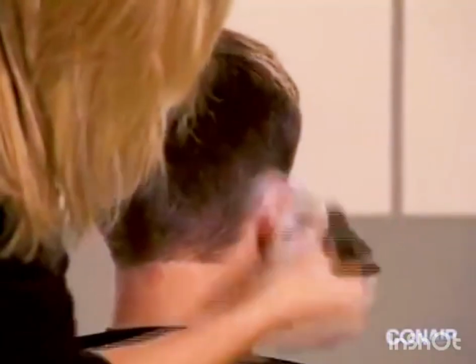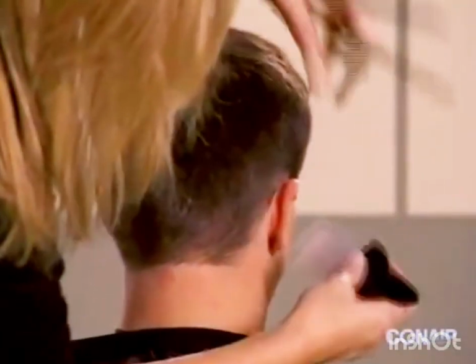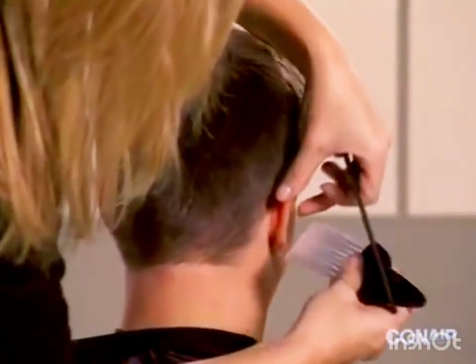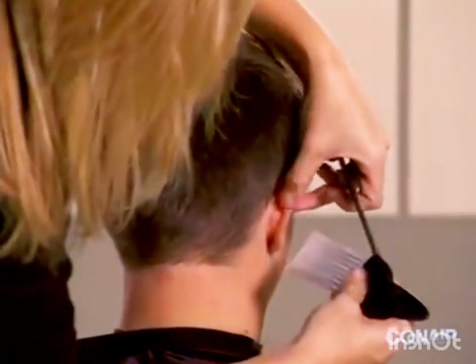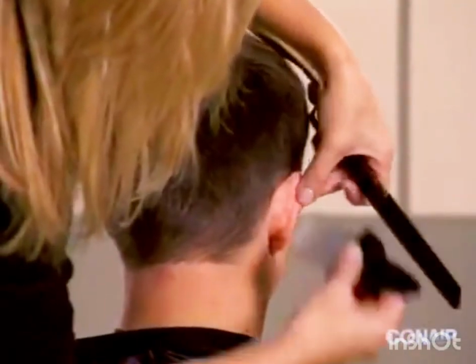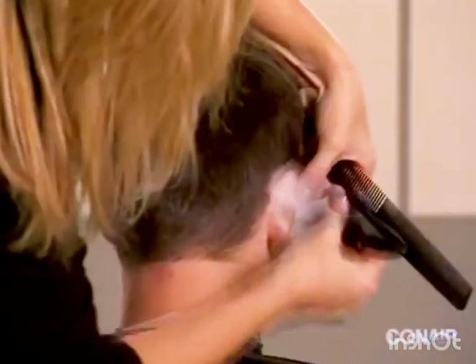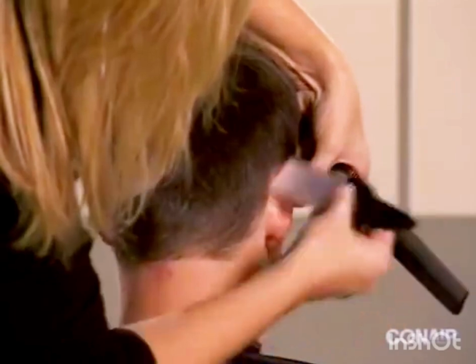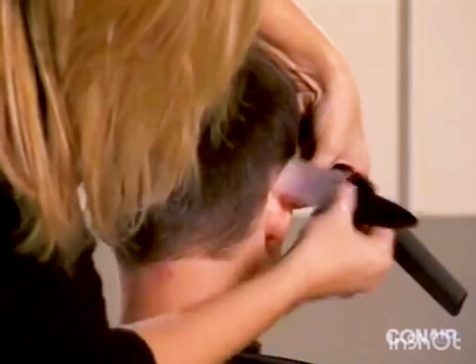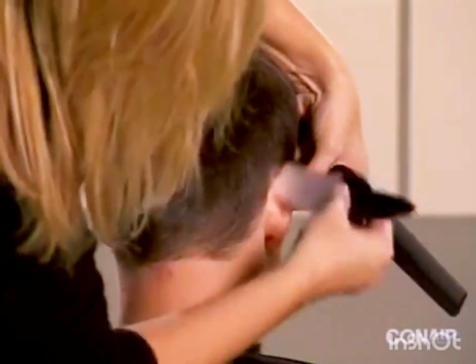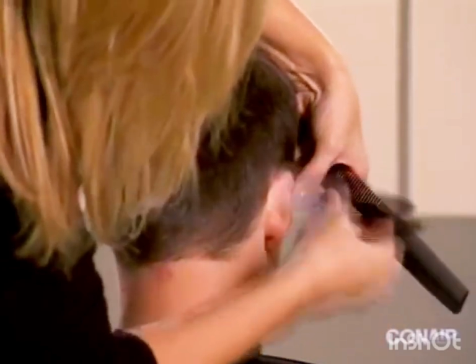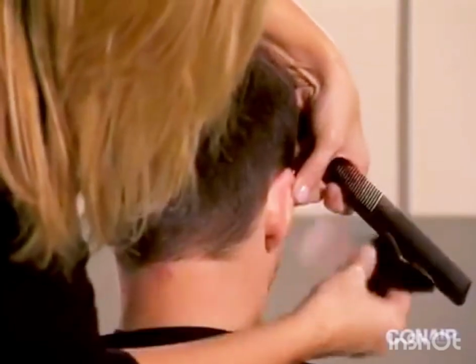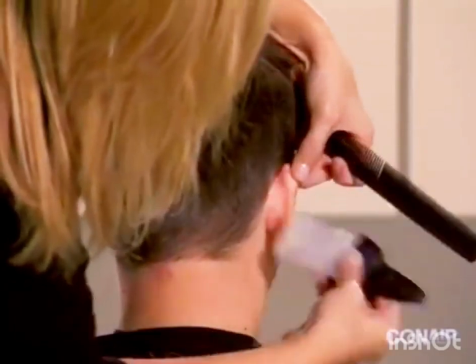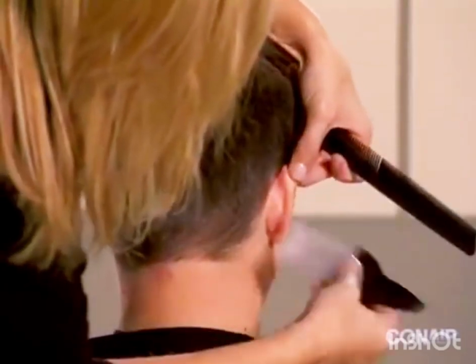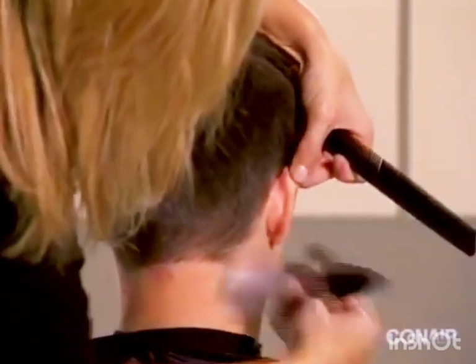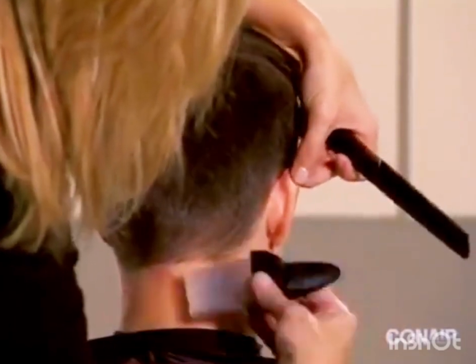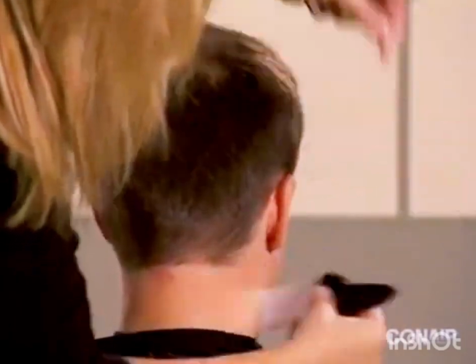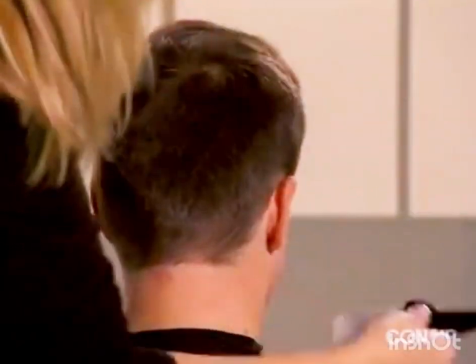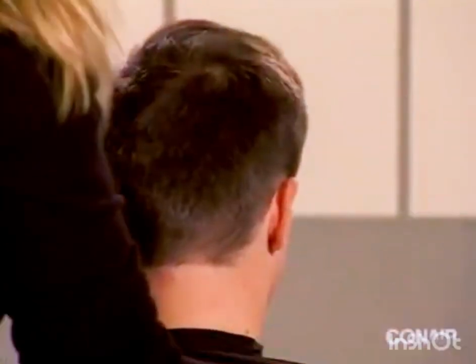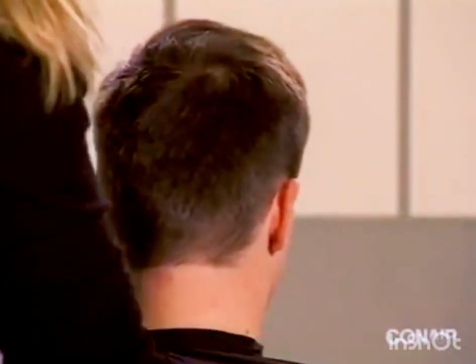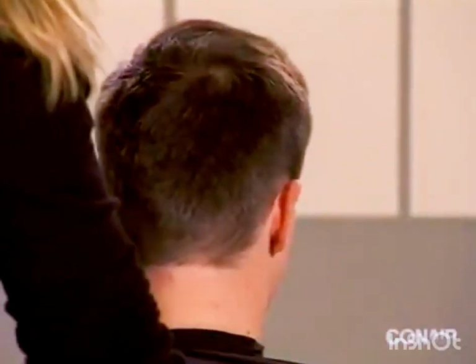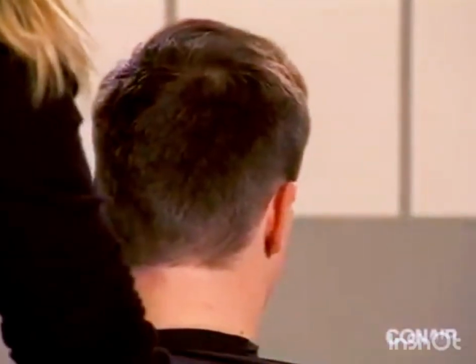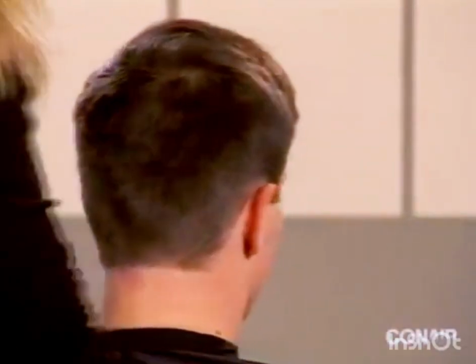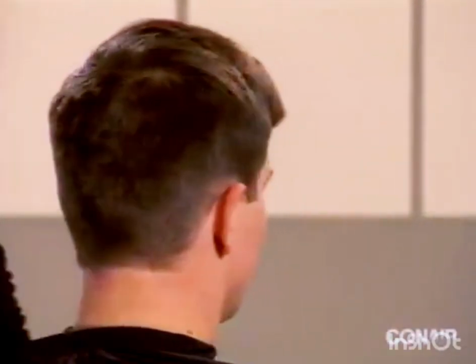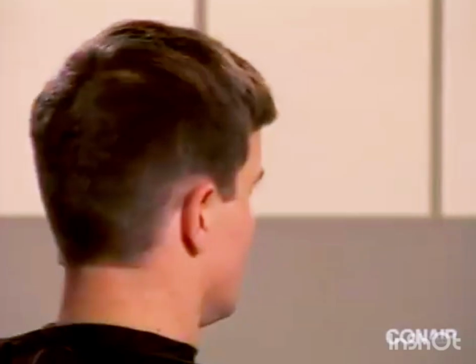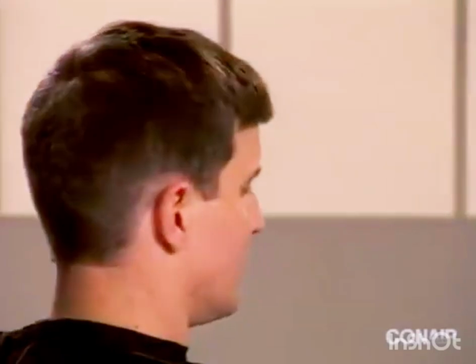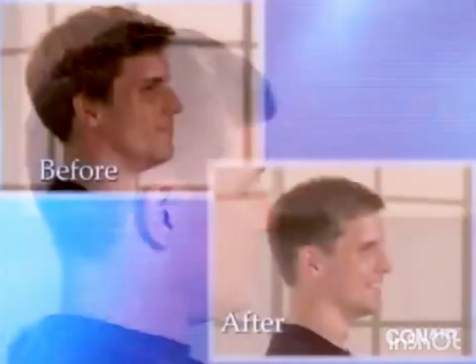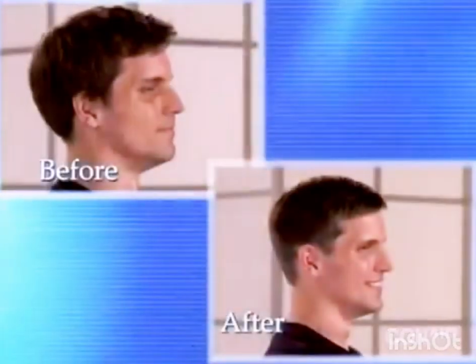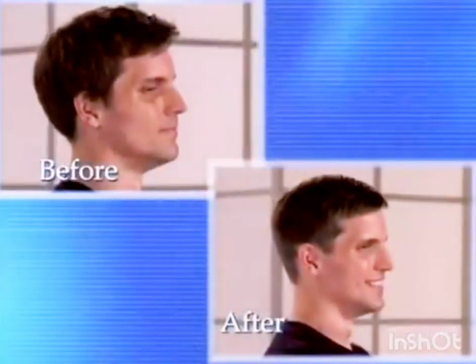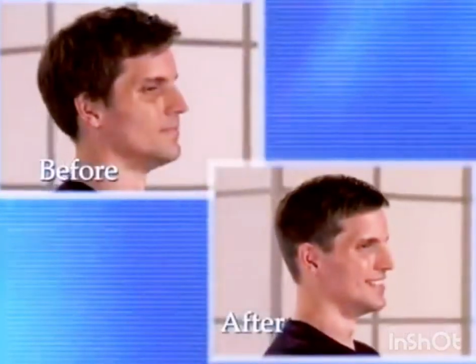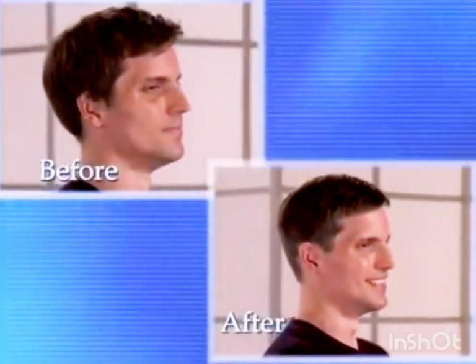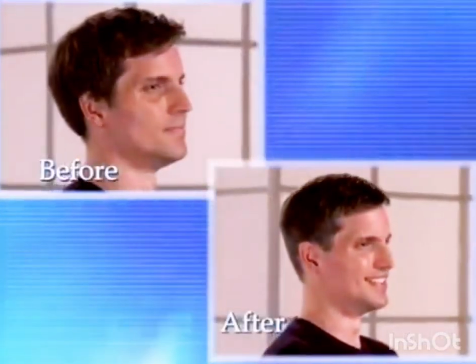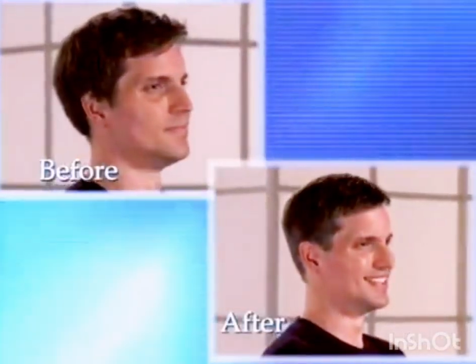Using the brush included in your kit, sweep away any stray hair. Your business cut is now complete.